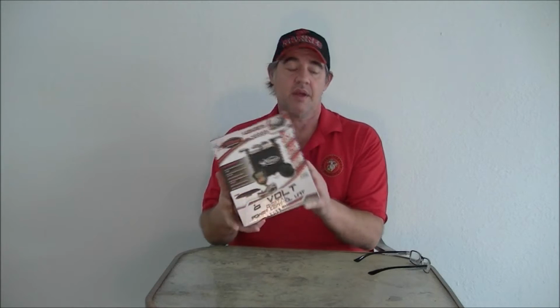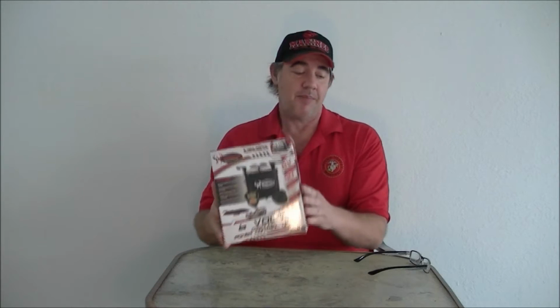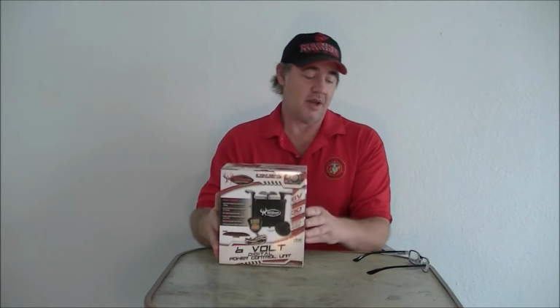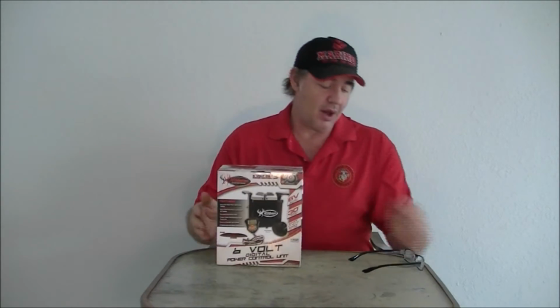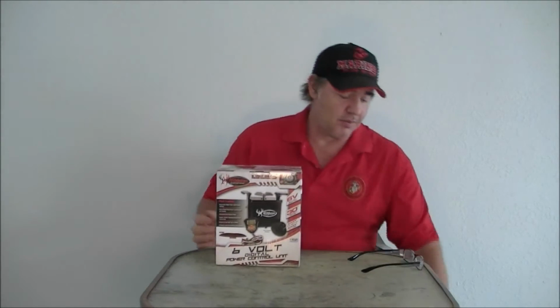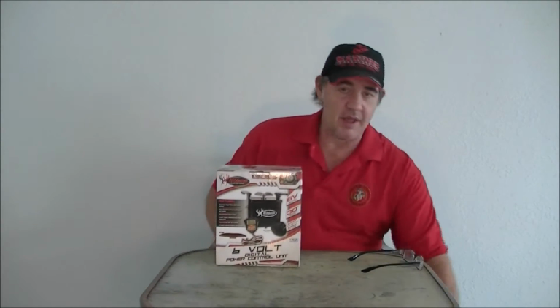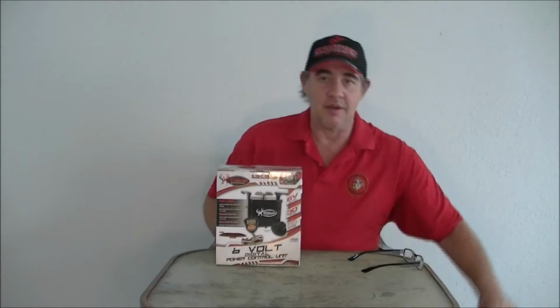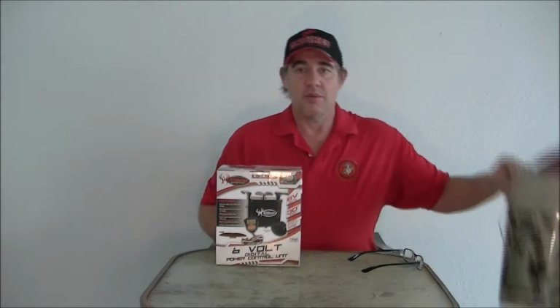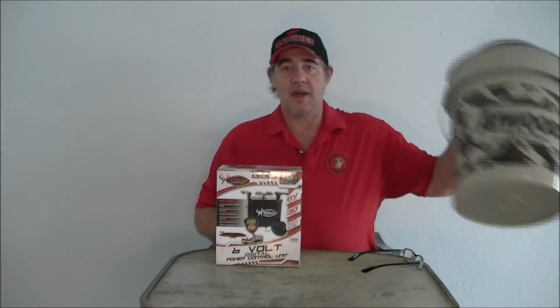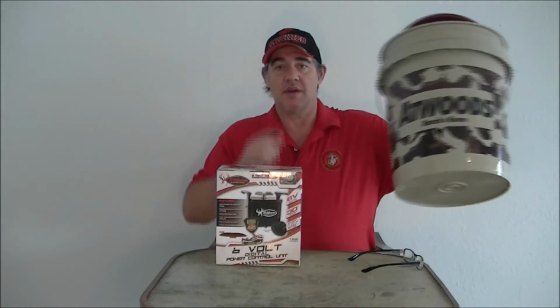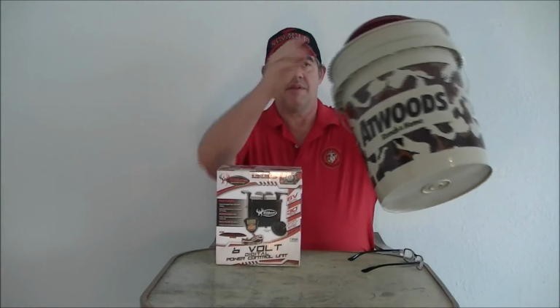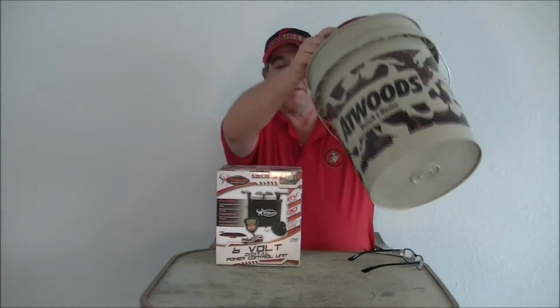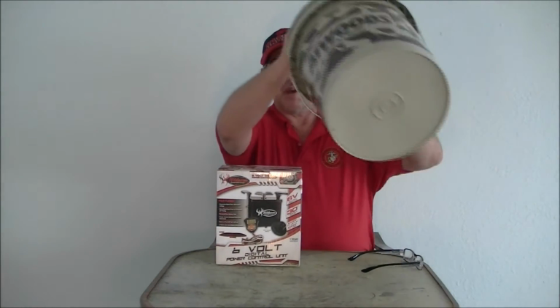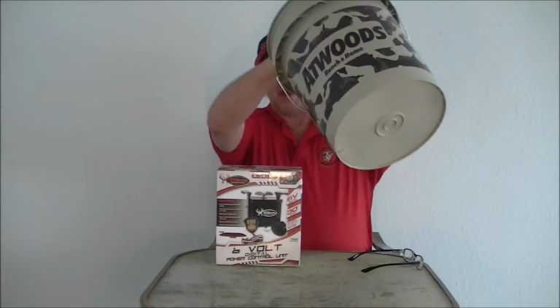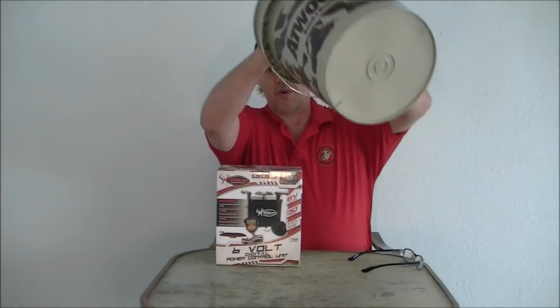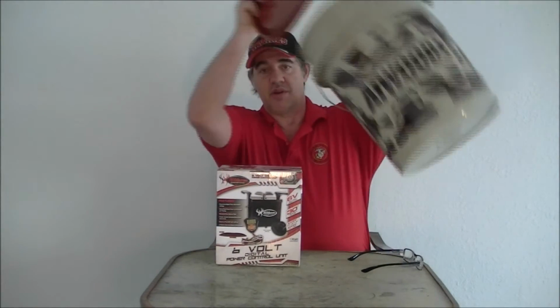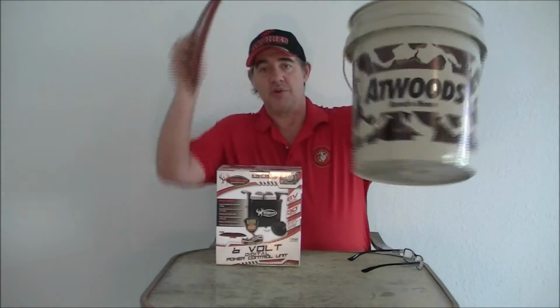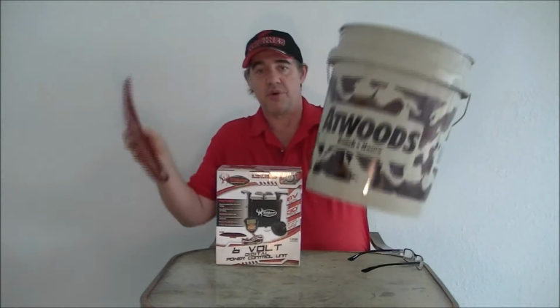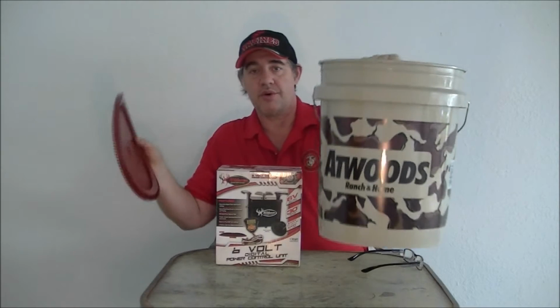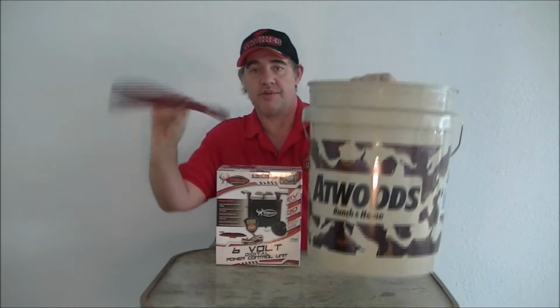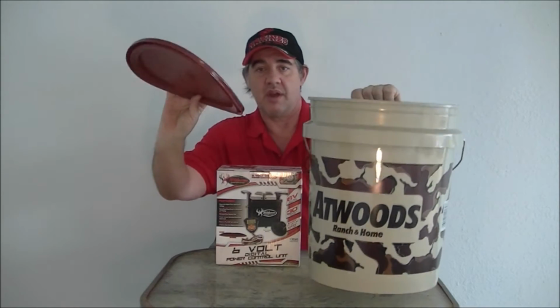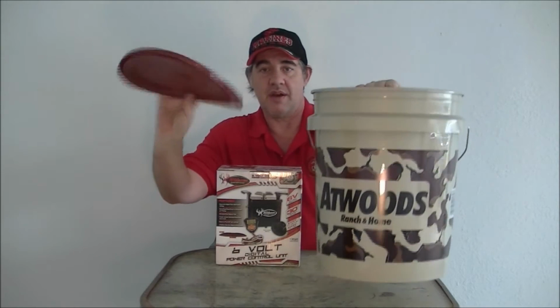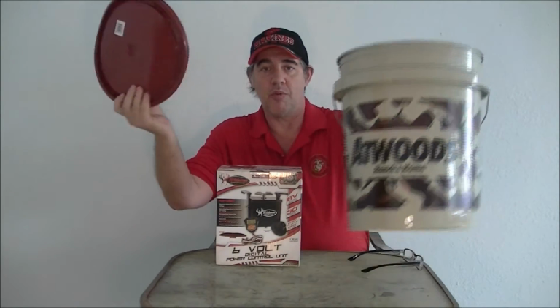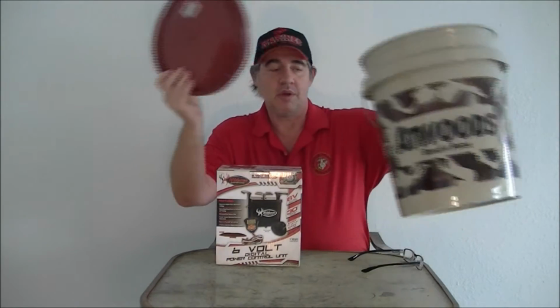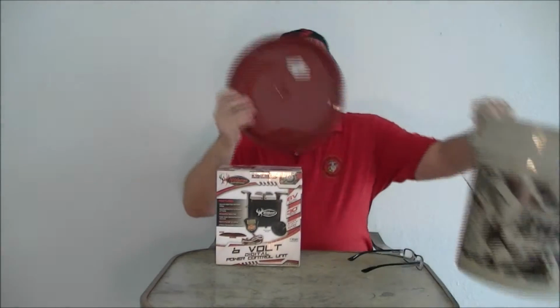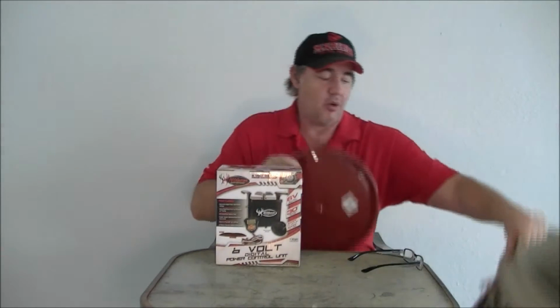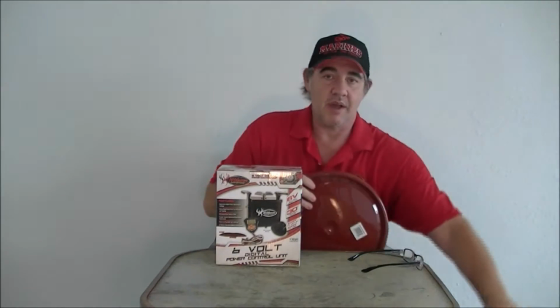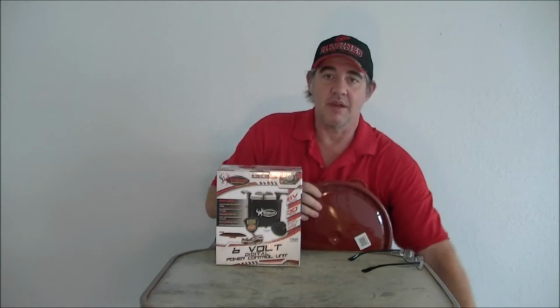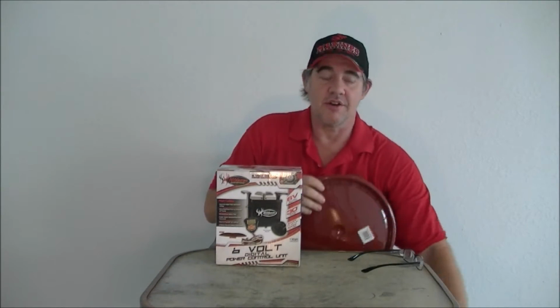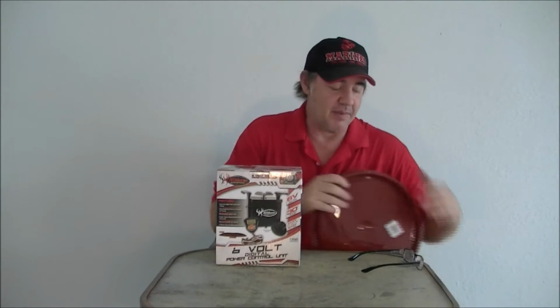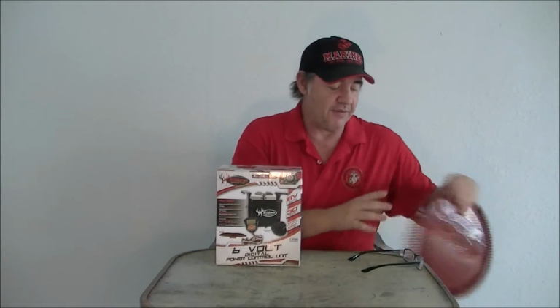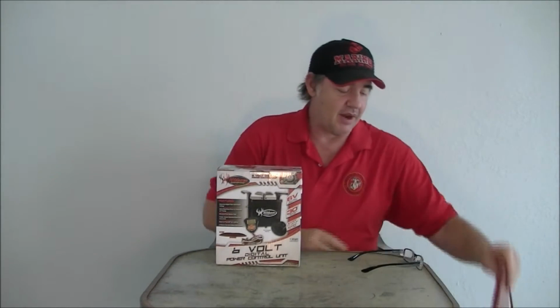I picked up my own bucket — found one down at one of those local stores with a lid. The whole bucket cost about $5.